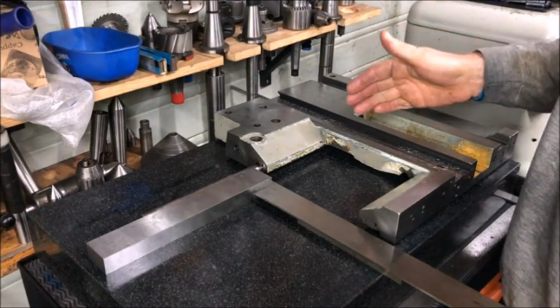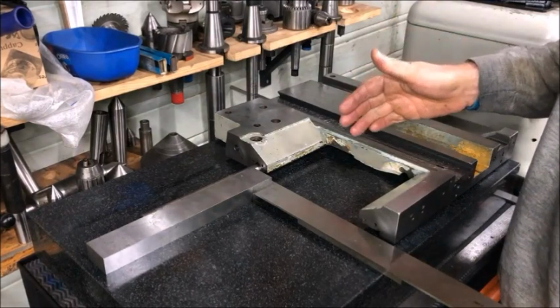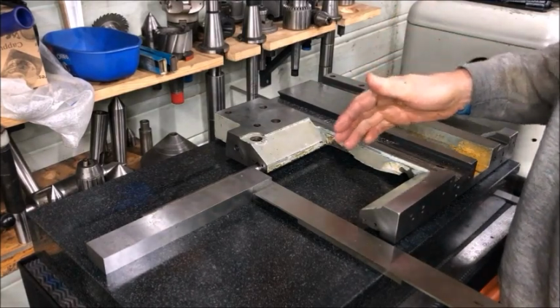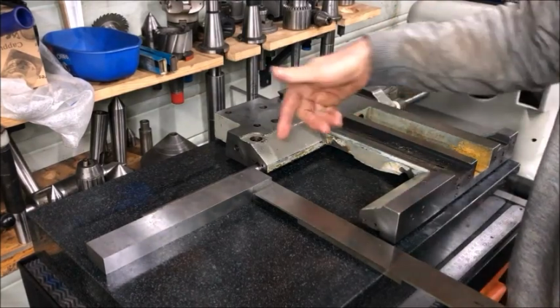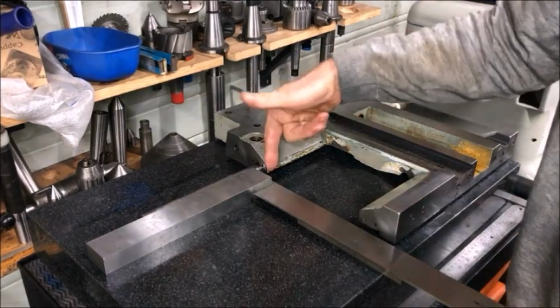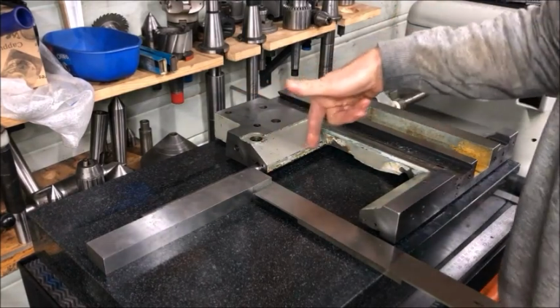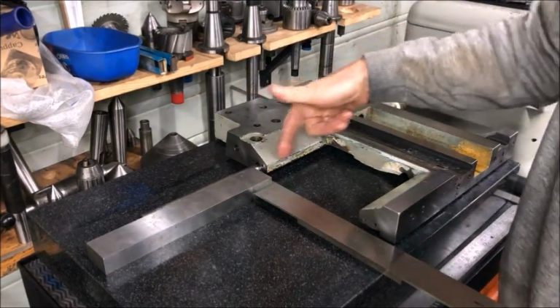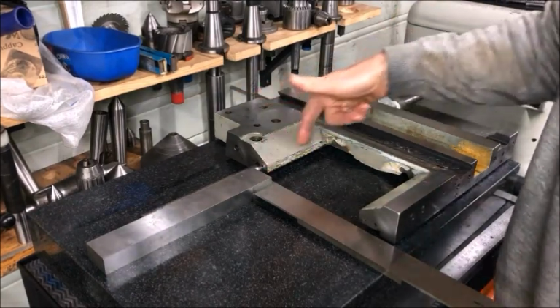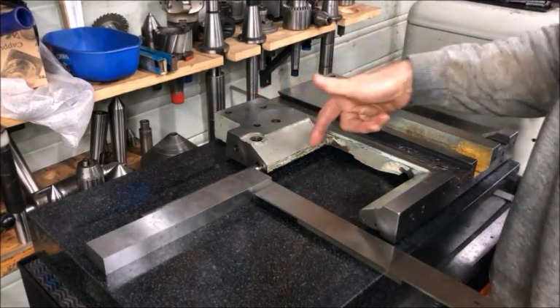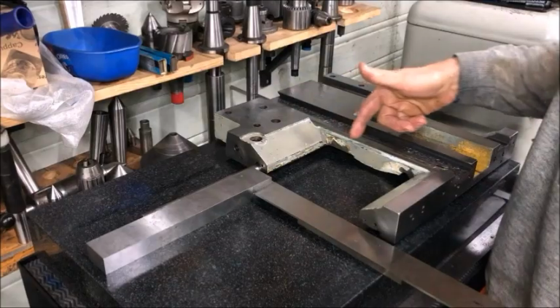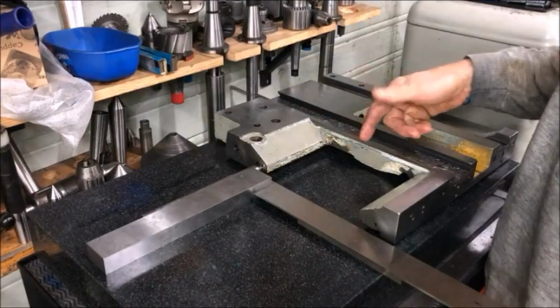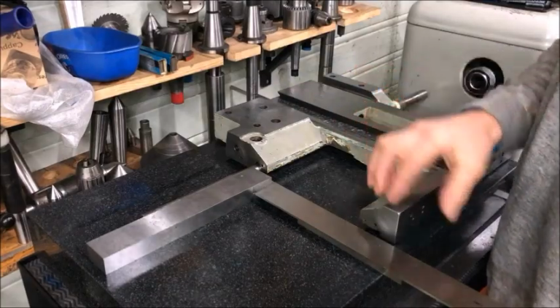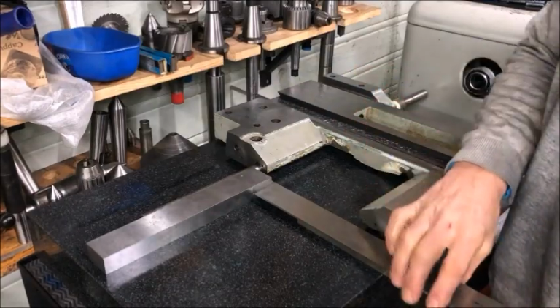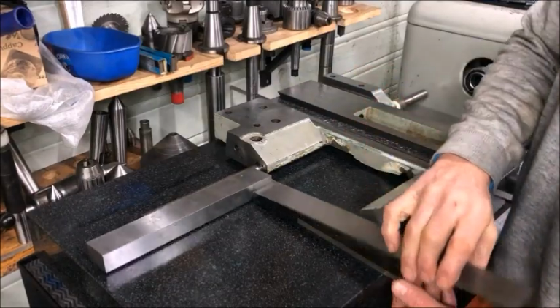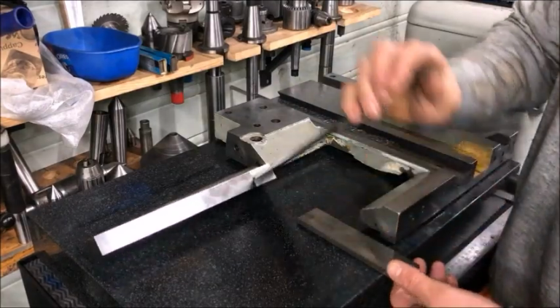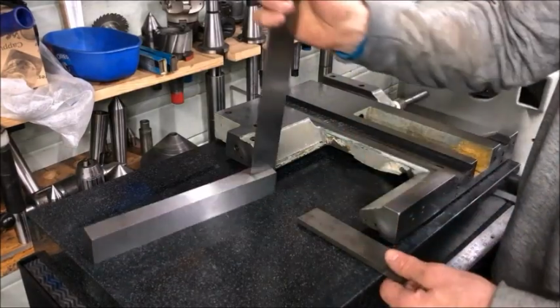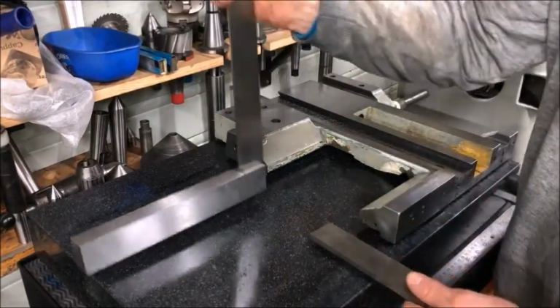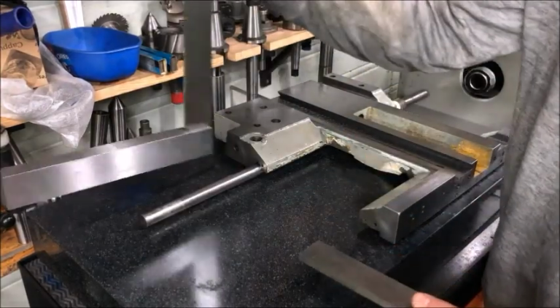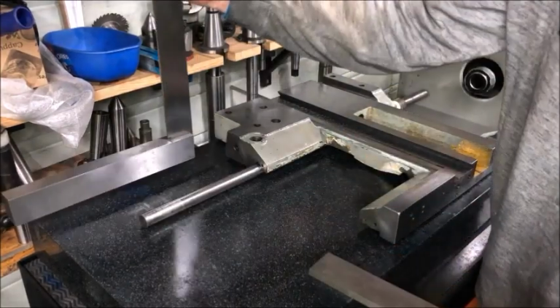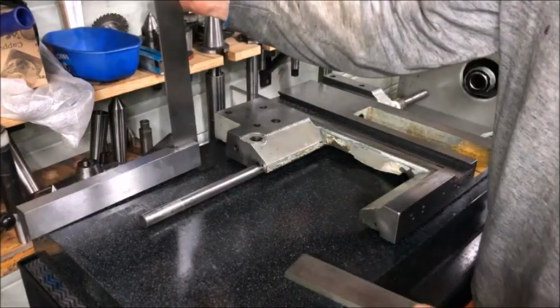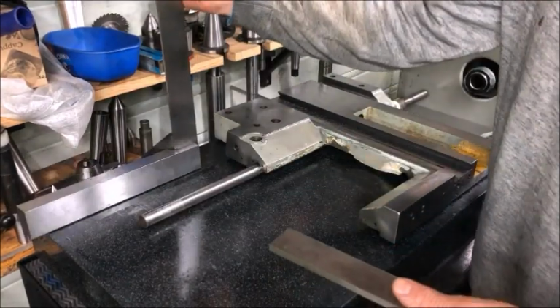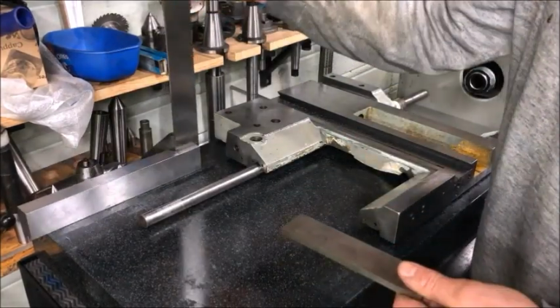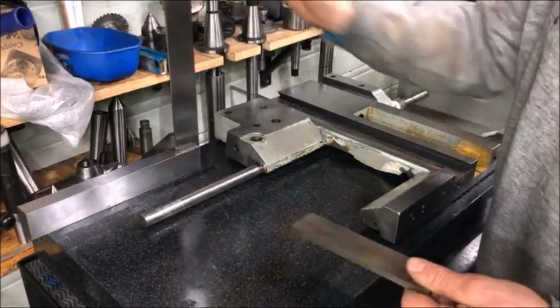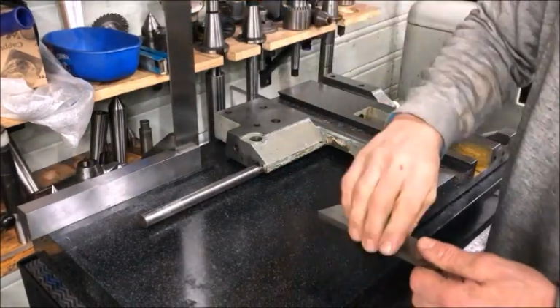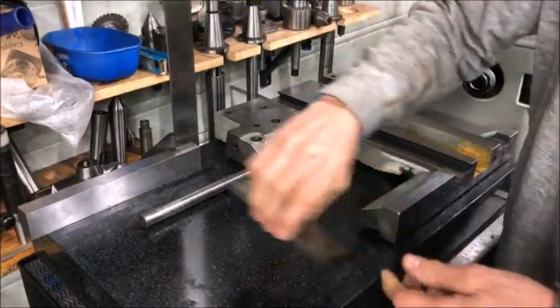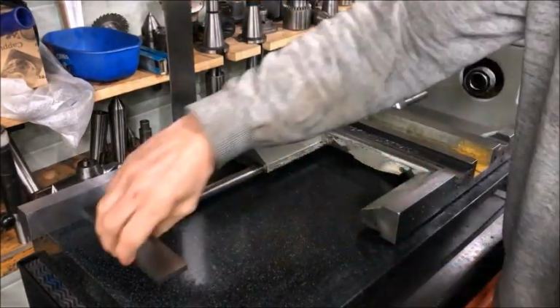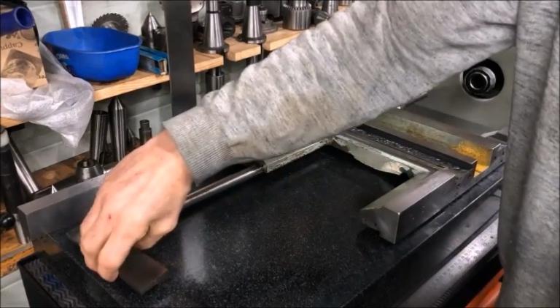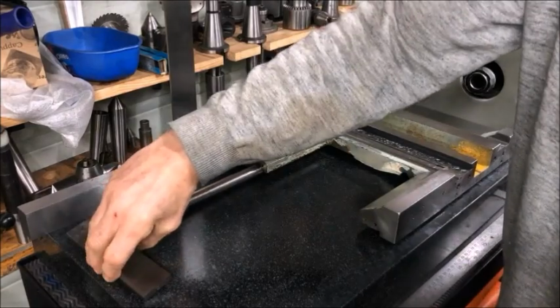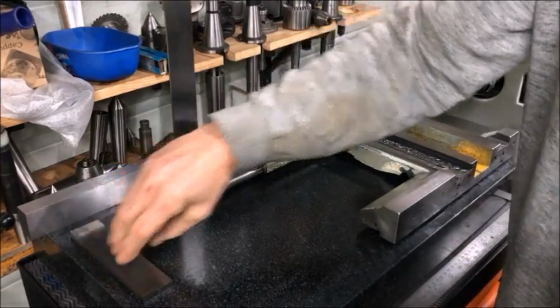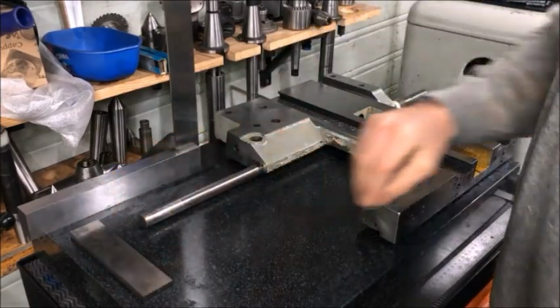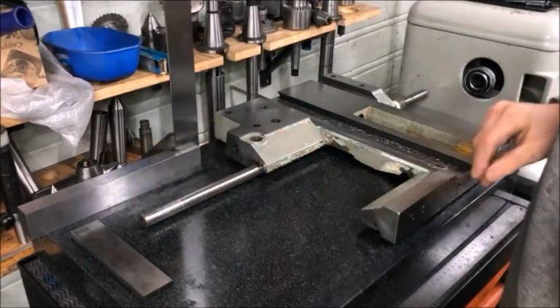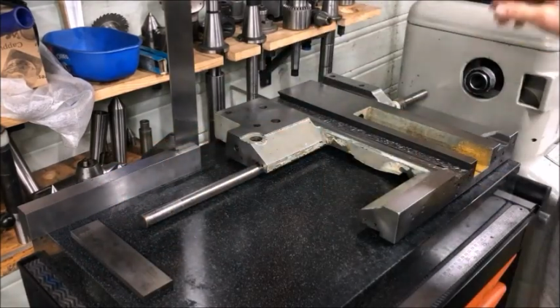The other side of the saddle will need to be scraped to a ground bed anyway. So one to two hundredths of a millimeter out, and in the right direction also — I think it's not too shabby.